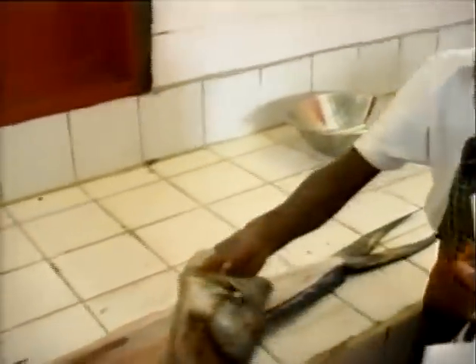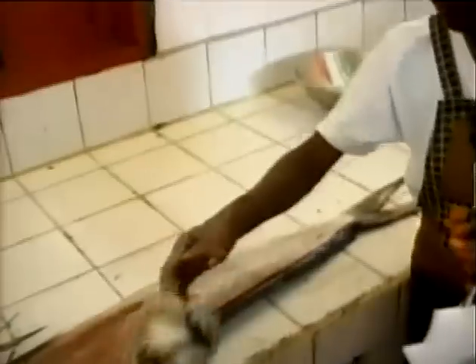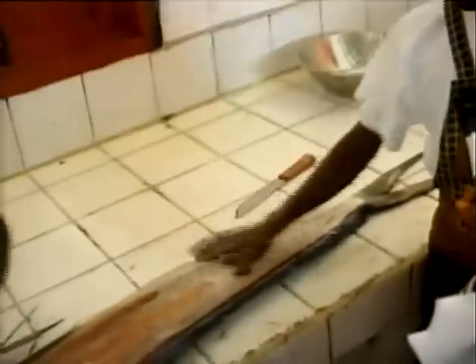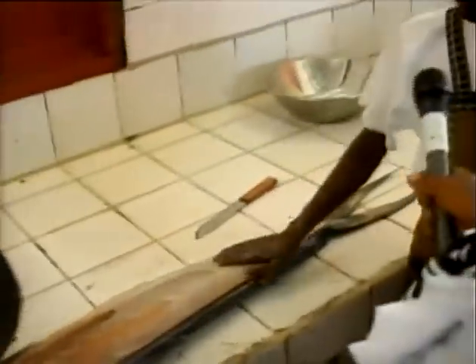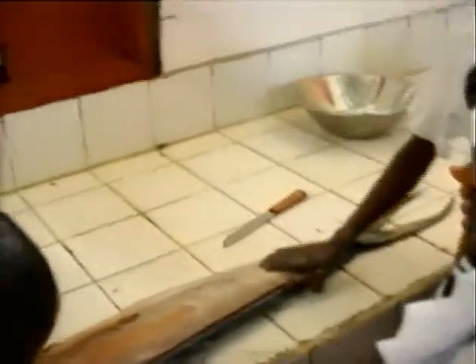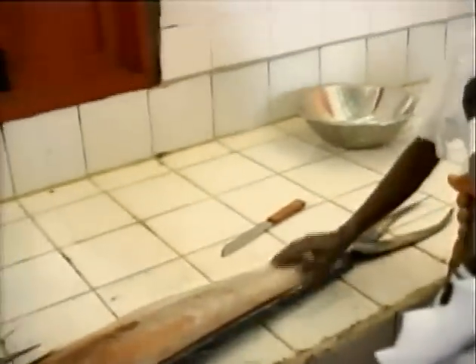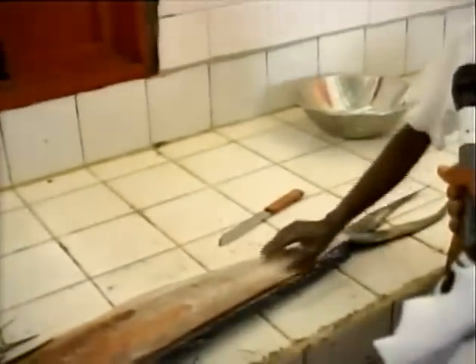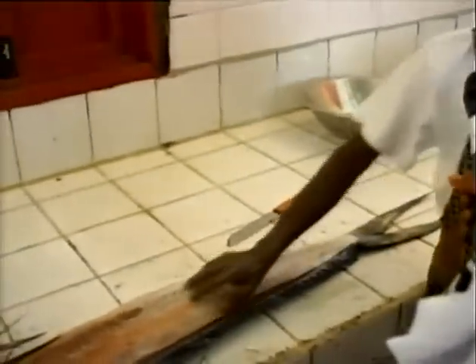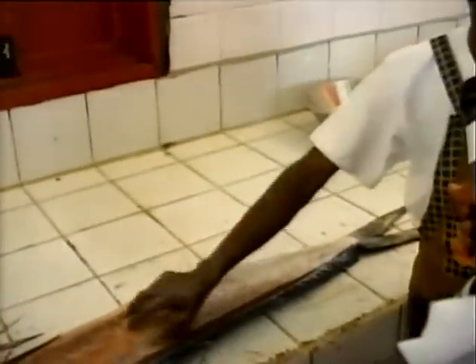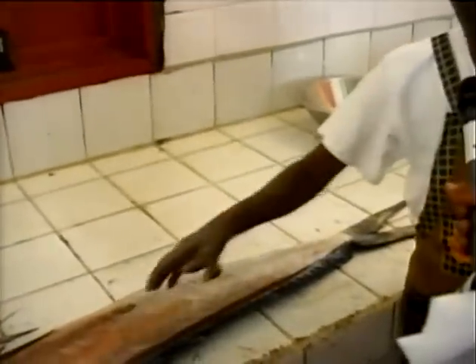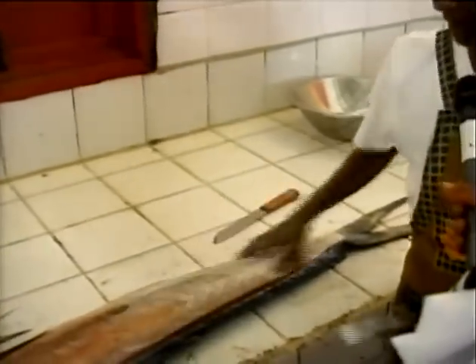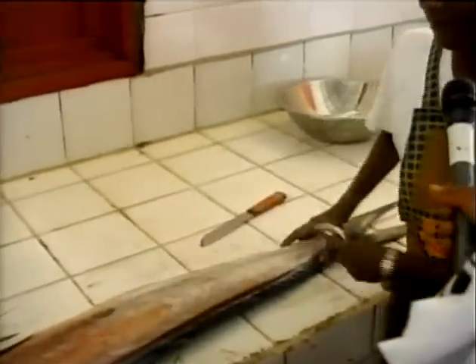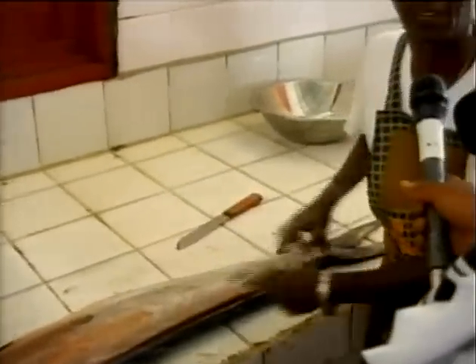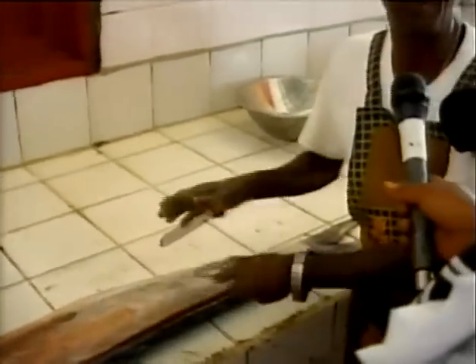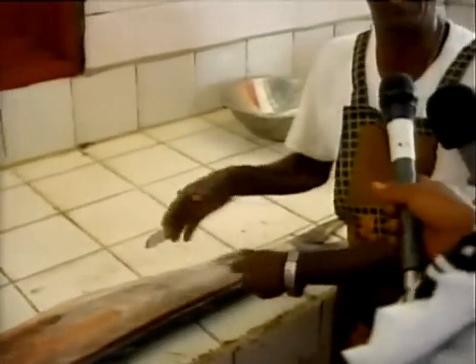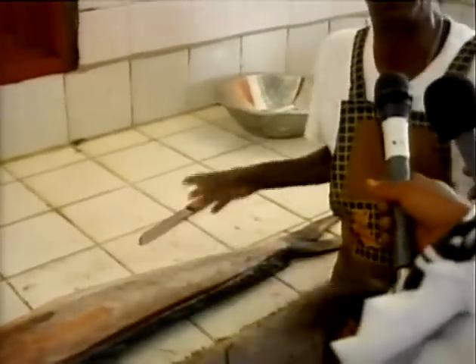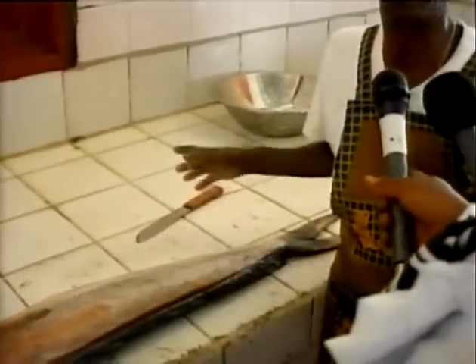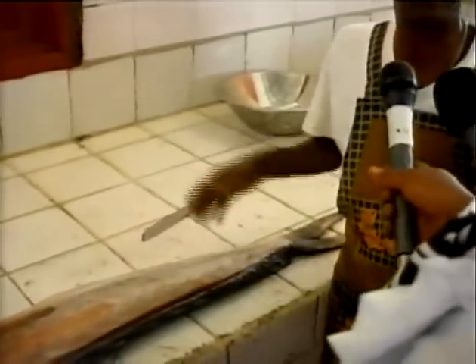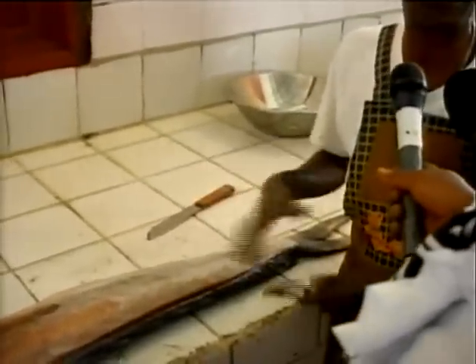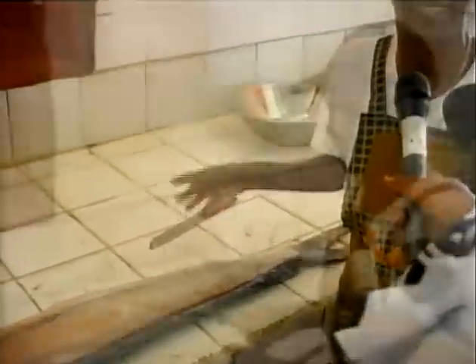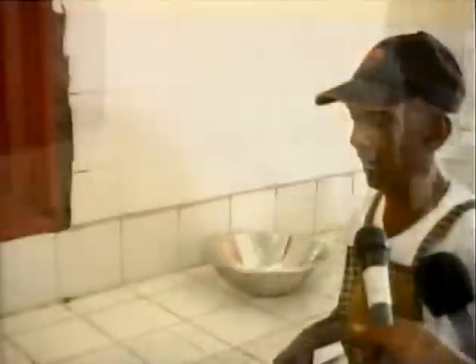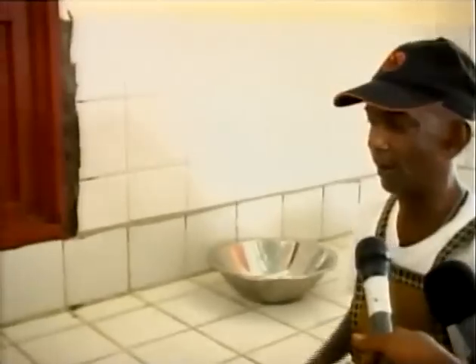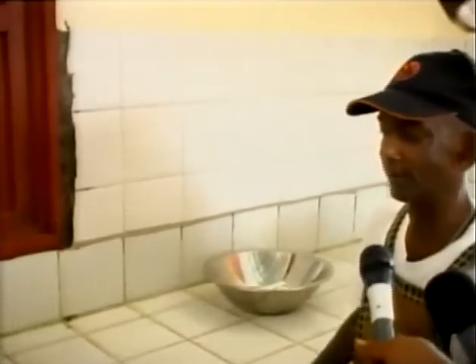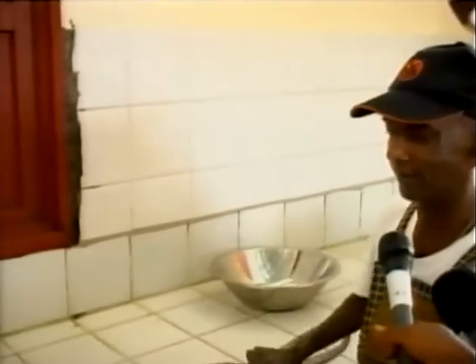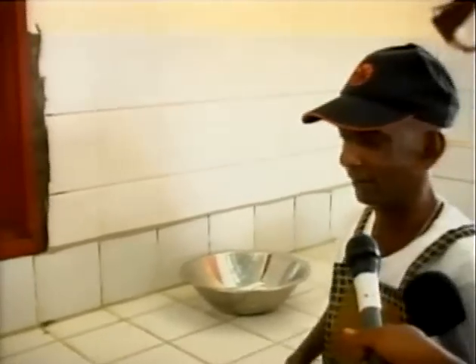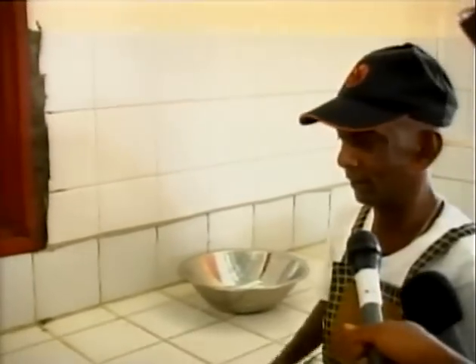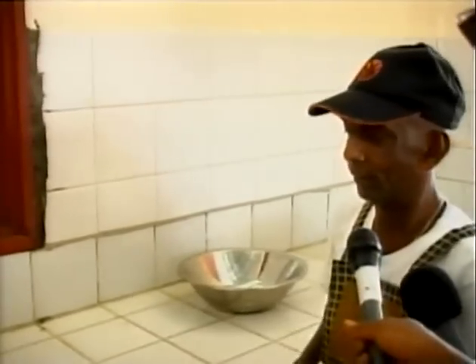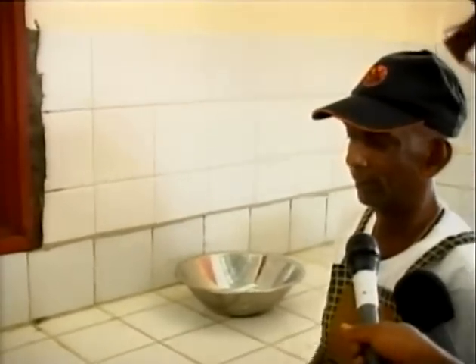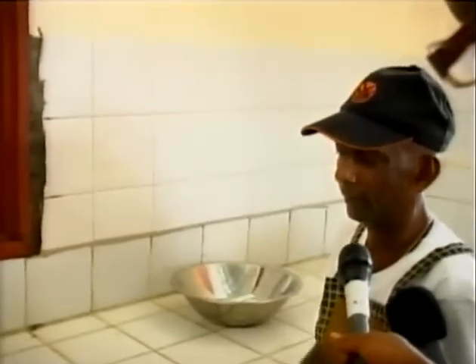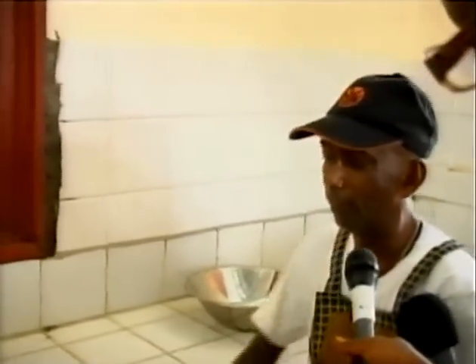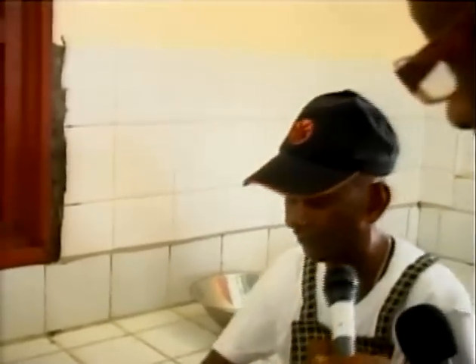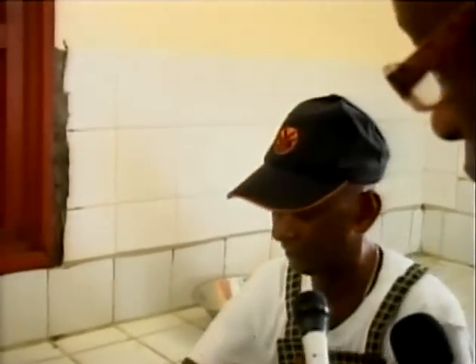Right now we'll finish that side. Take off the skin from it and close, as the old people say. And now we'll debone the fish.